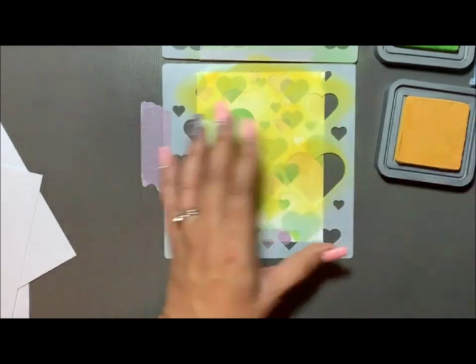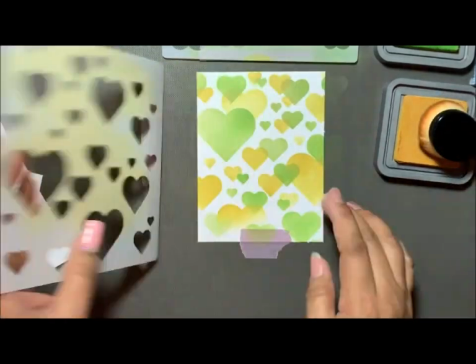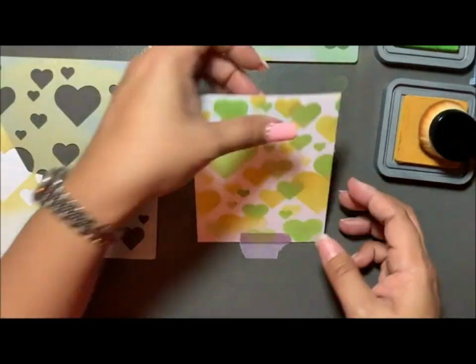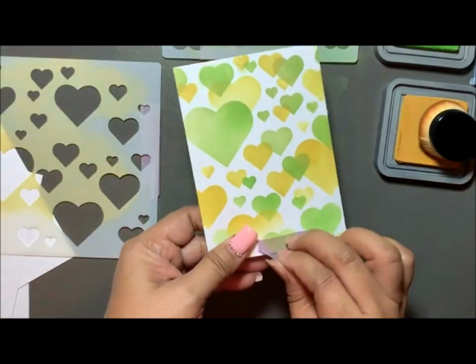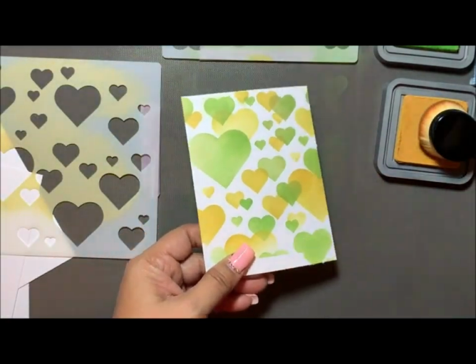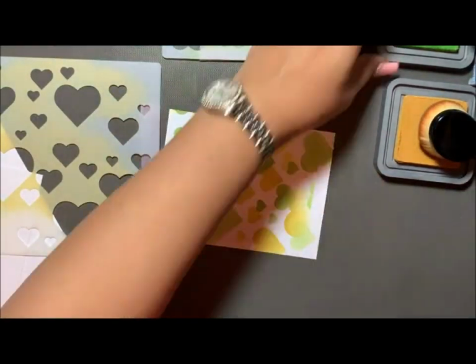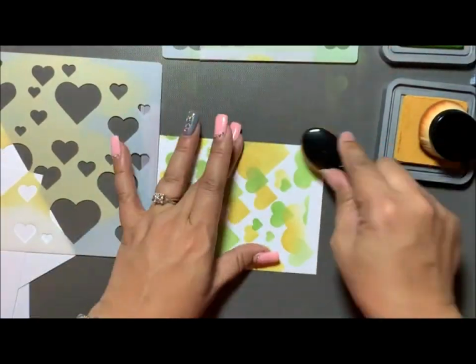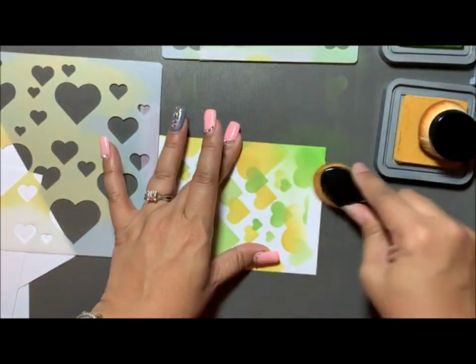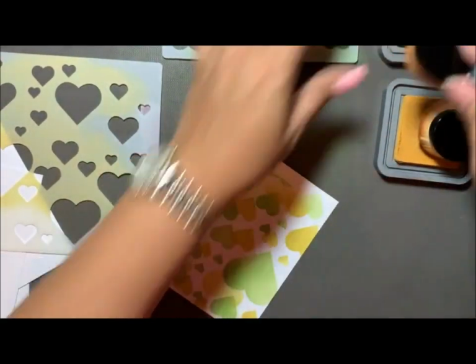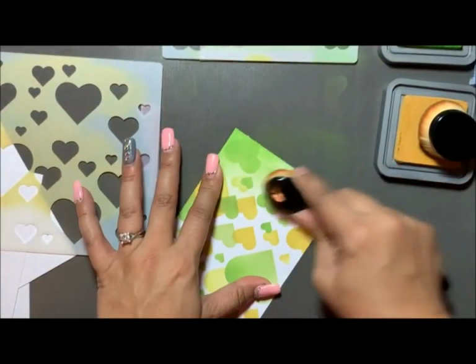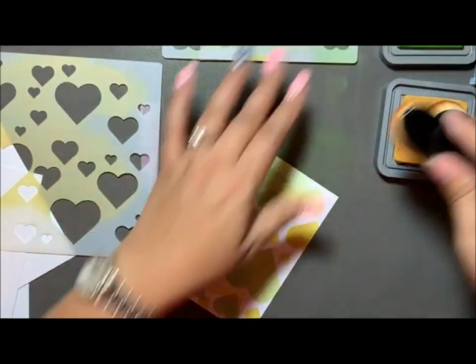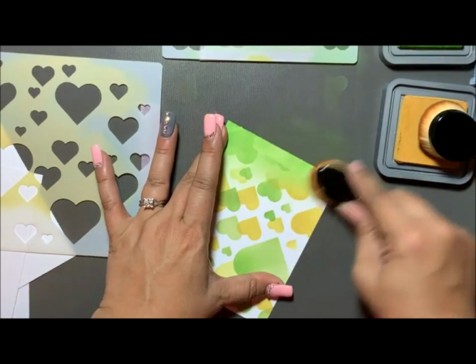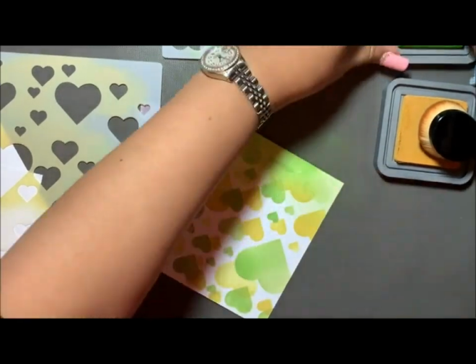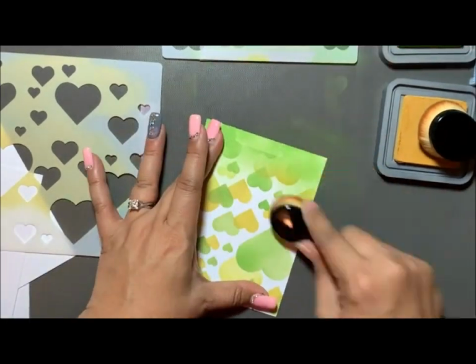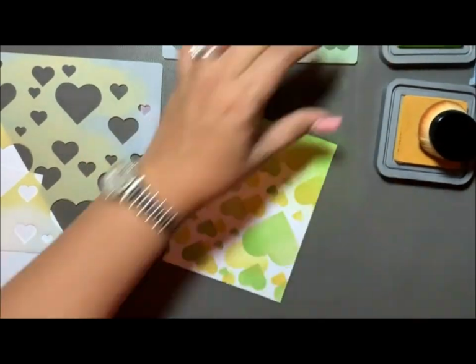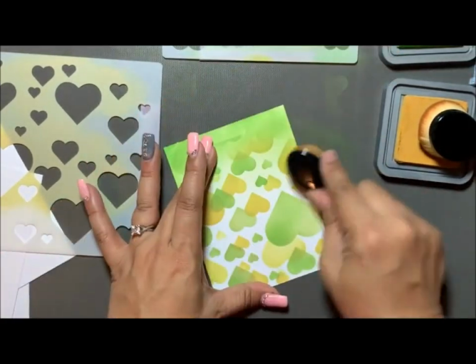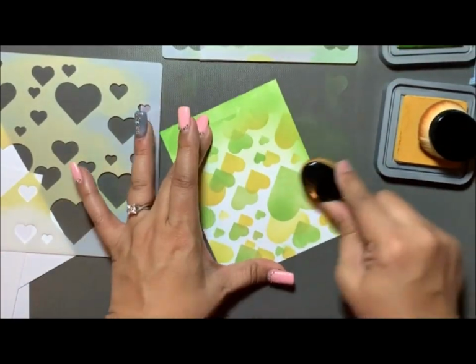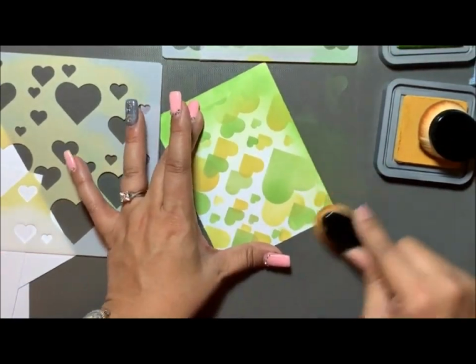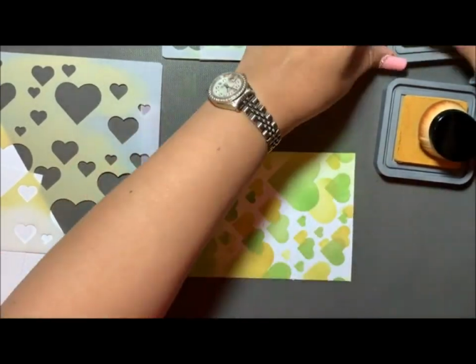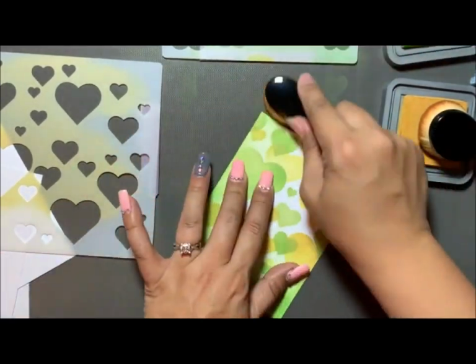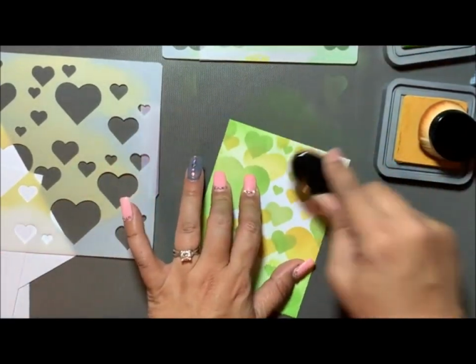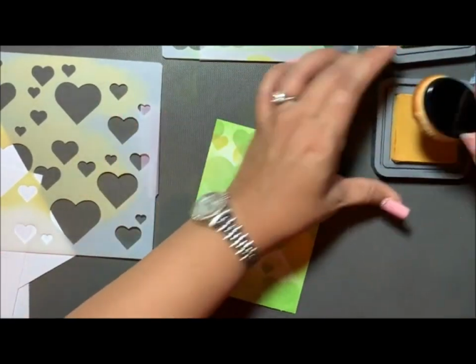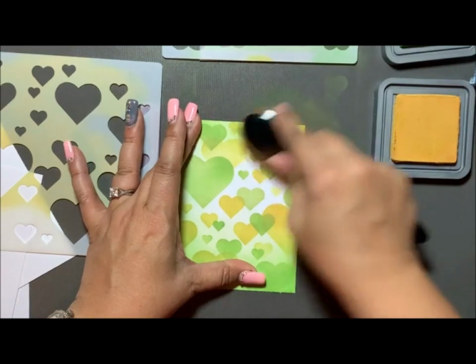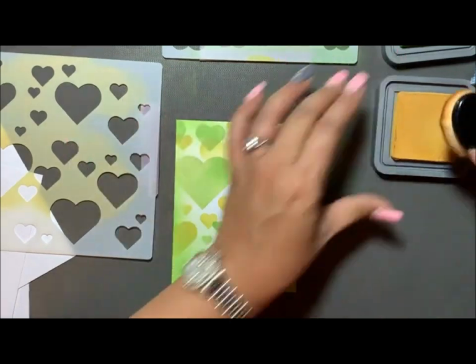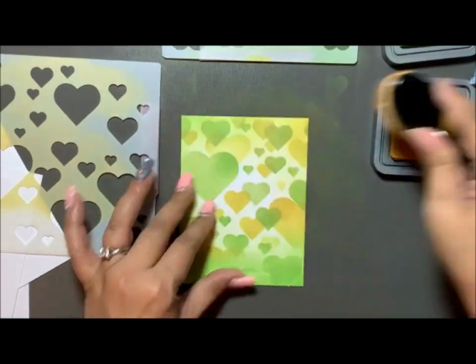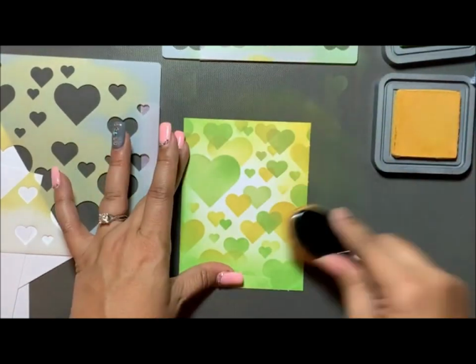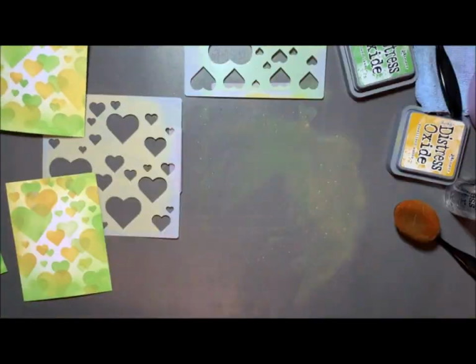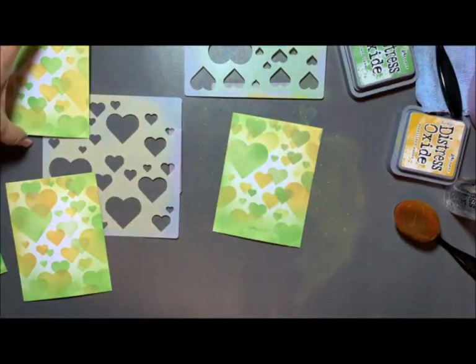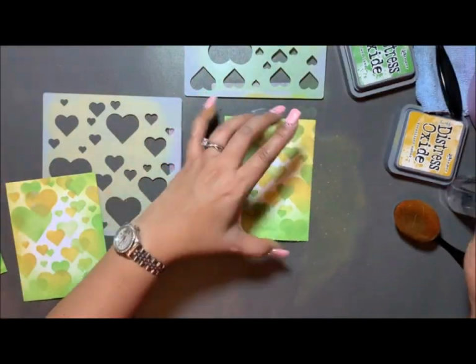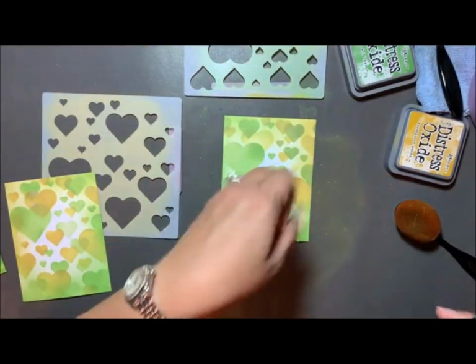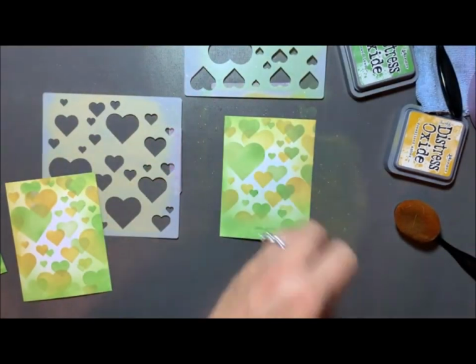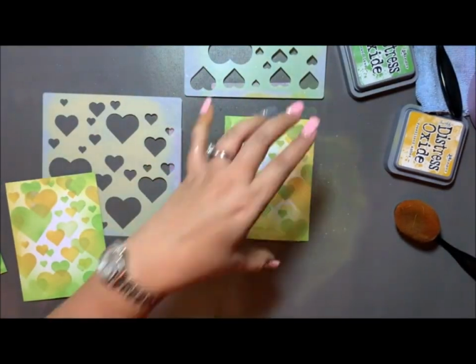I'm really enjoying using this and I want to try different colors next time. I went with green and yellow because the green and yellow color of Newton's Nook Designs kind of caught my attention.